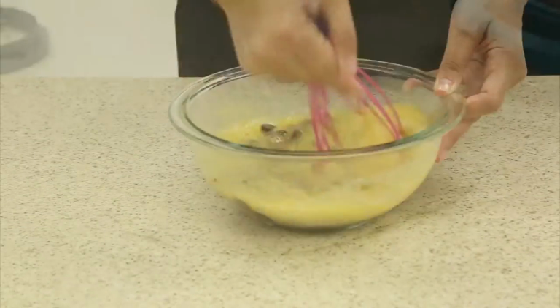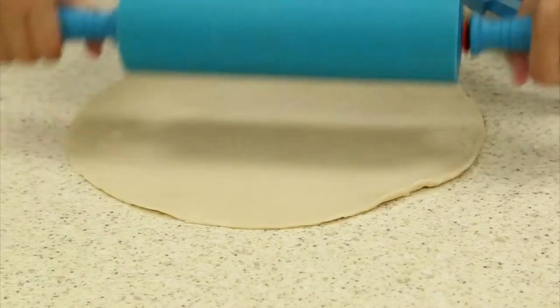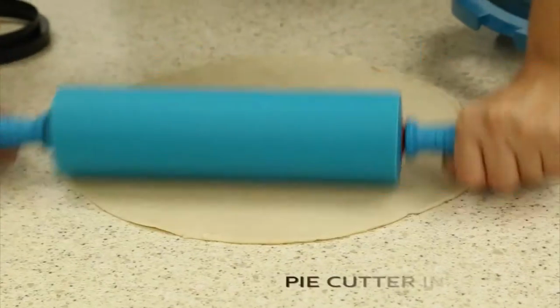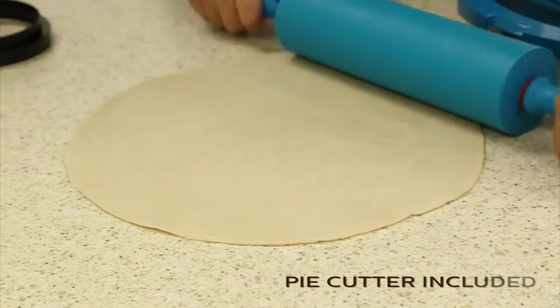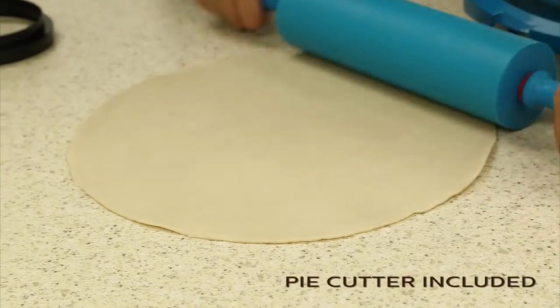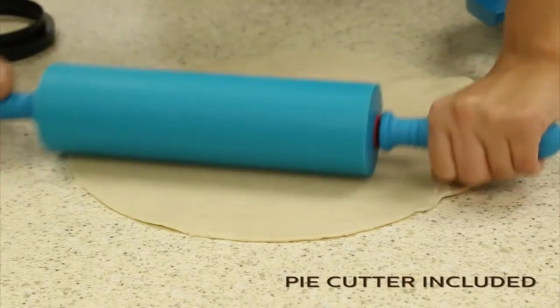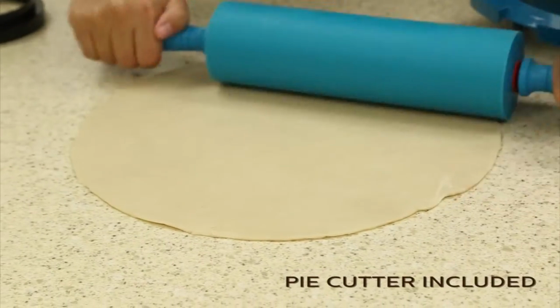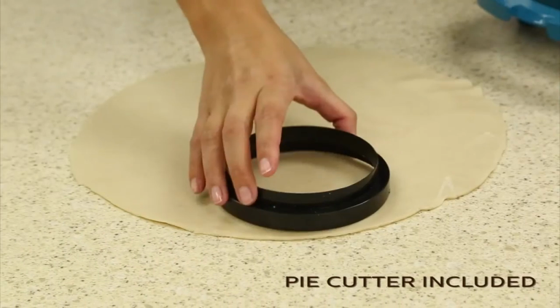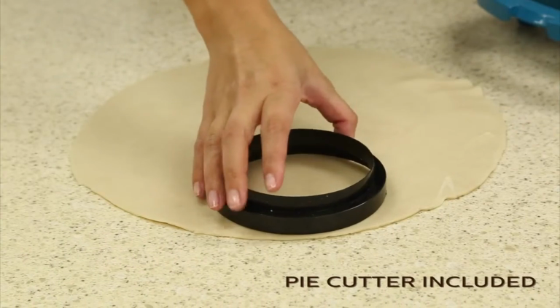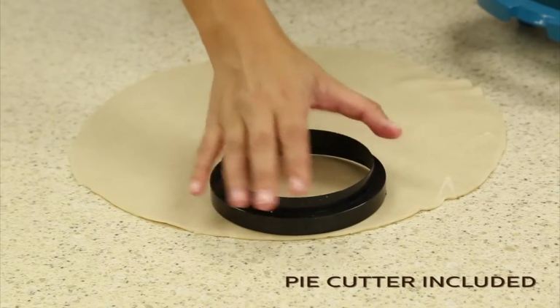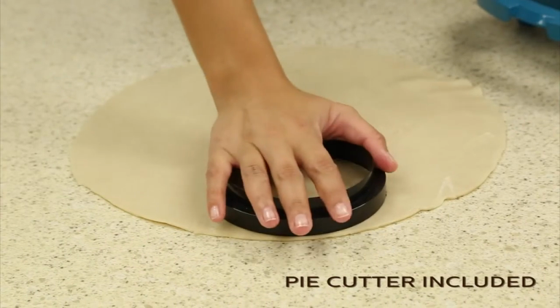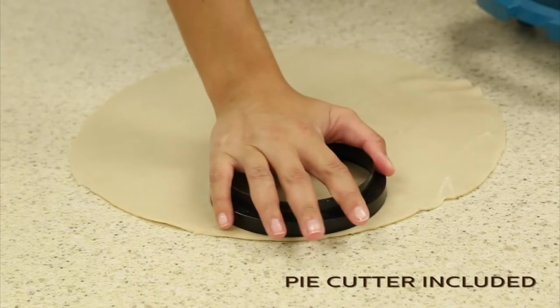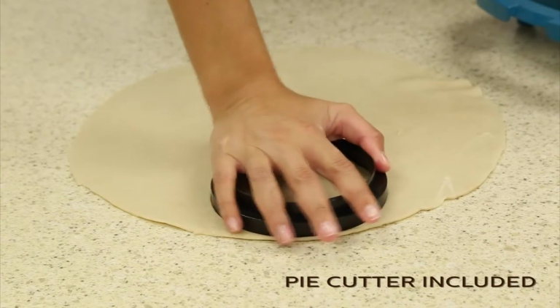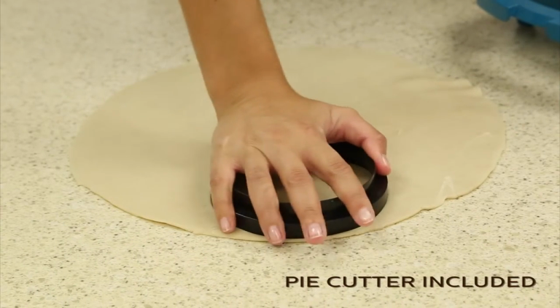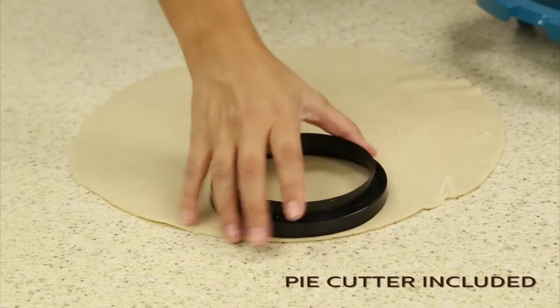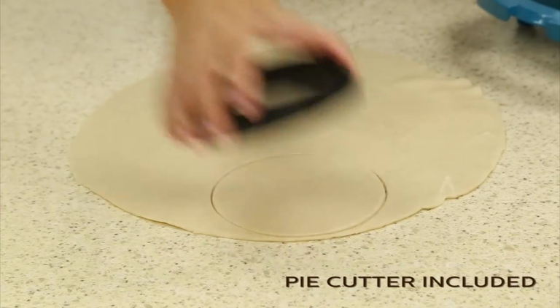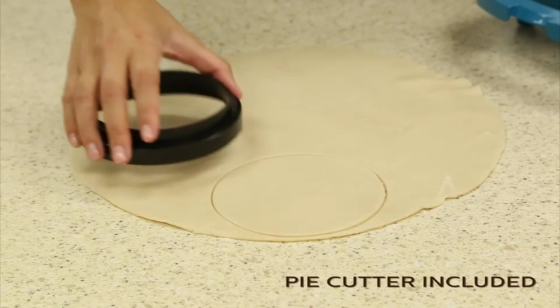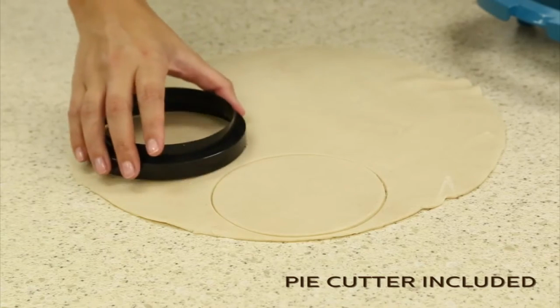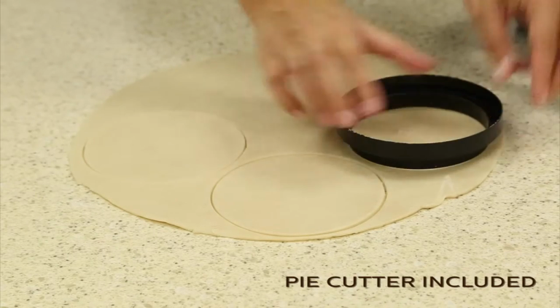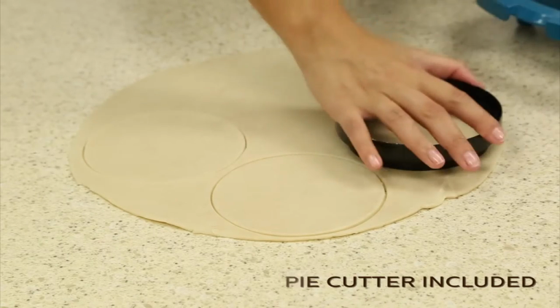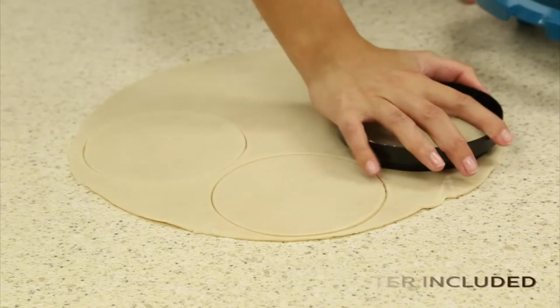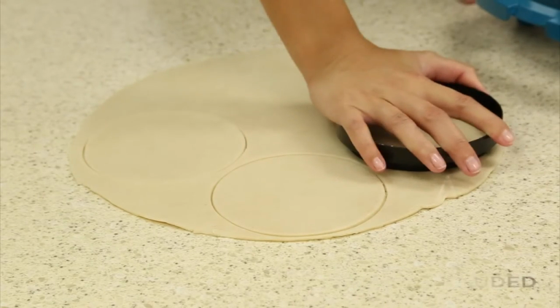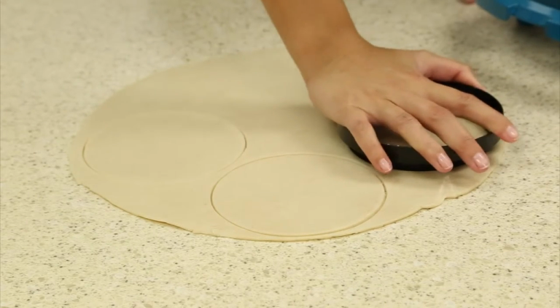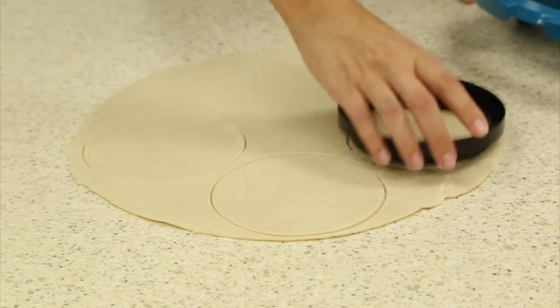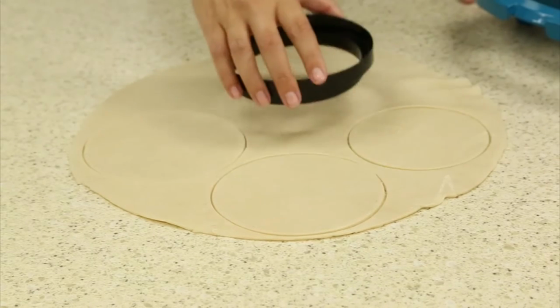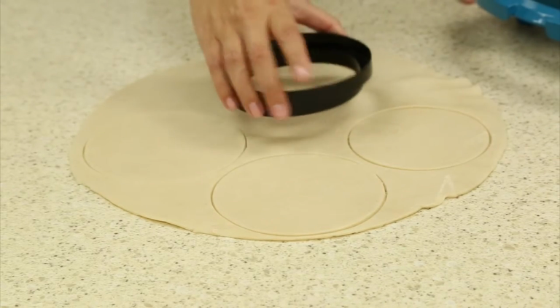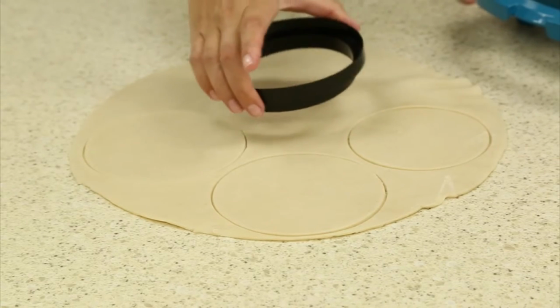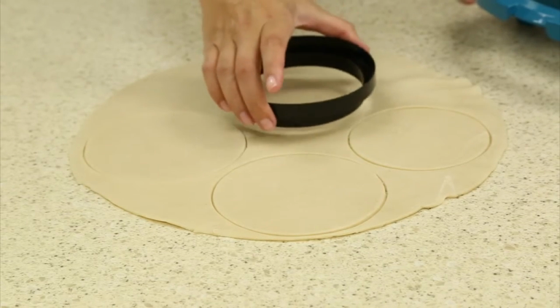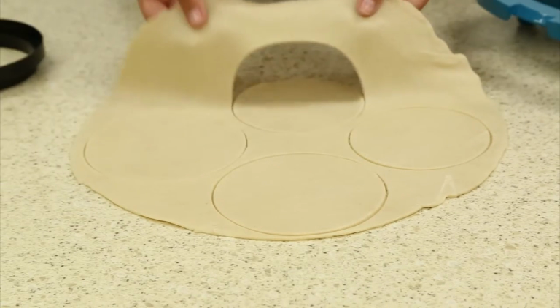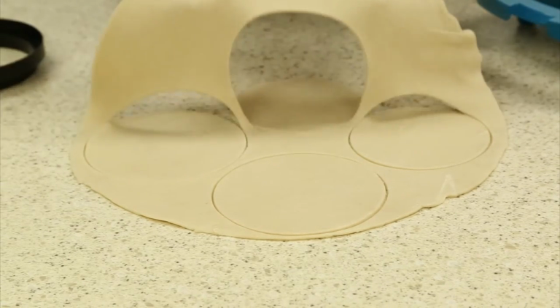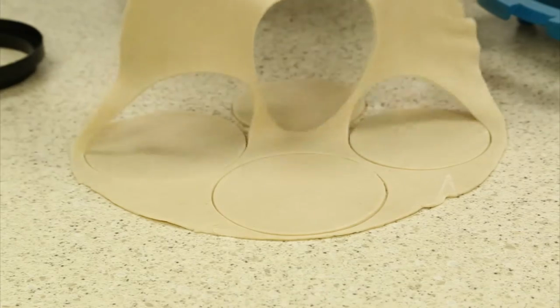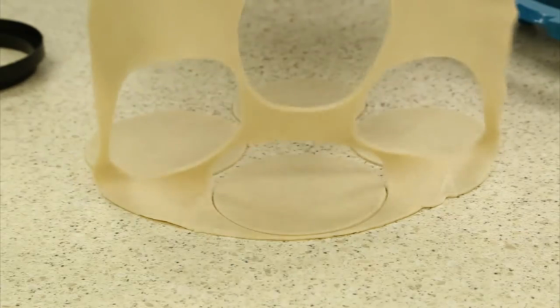Then using your Holstein rolling pin, roll out your pie dough. Using the pie cutter included in your Holstein pie maker, cut the pie dough to have two bottoms and two tops.